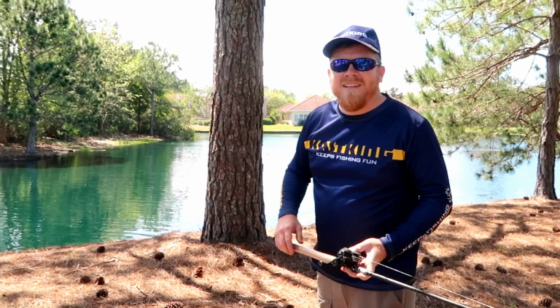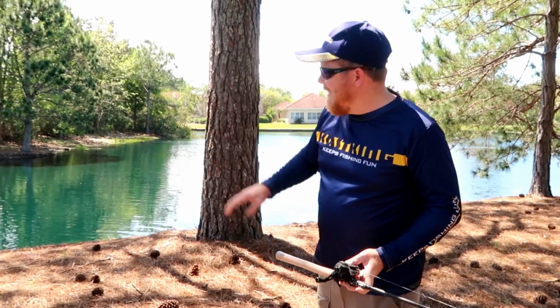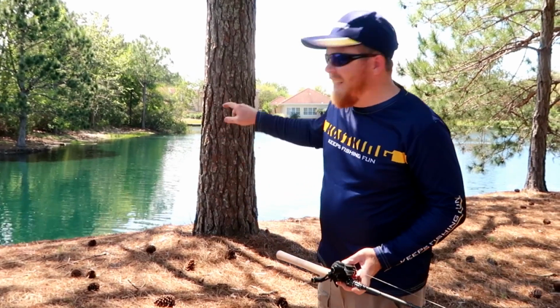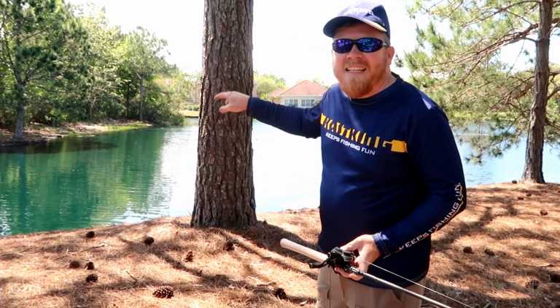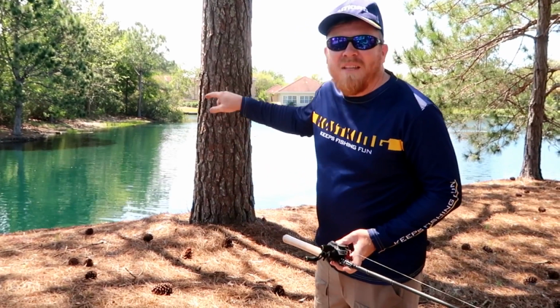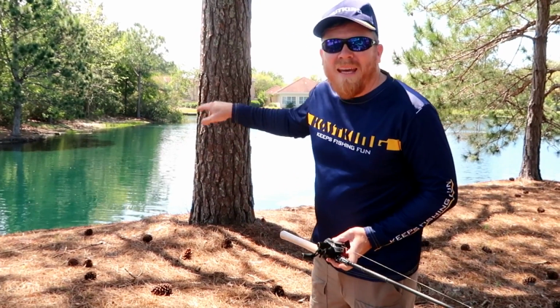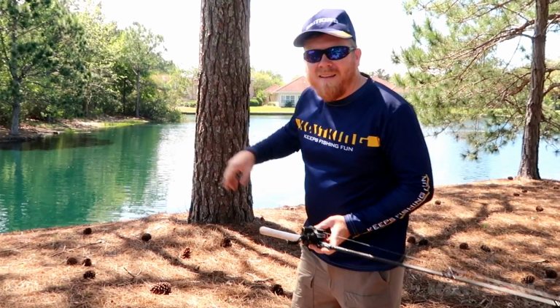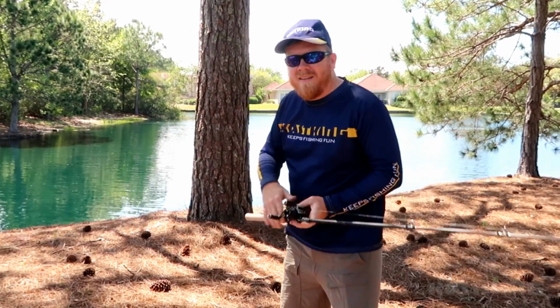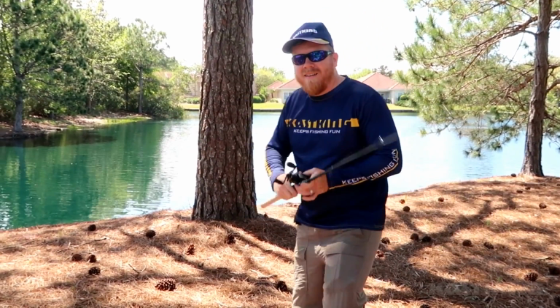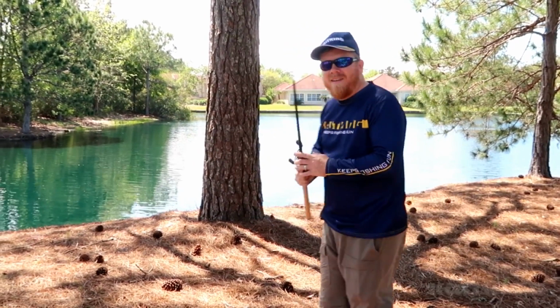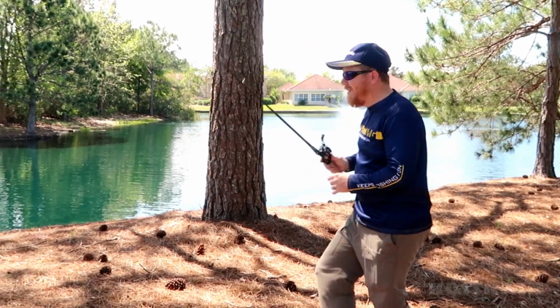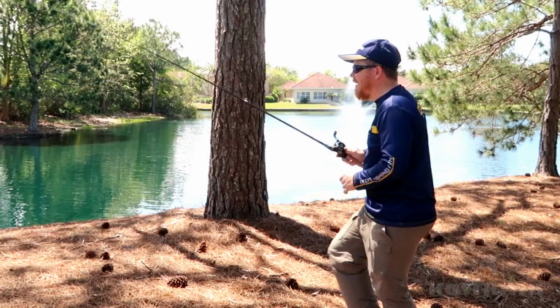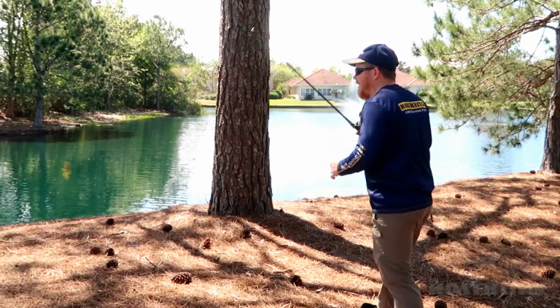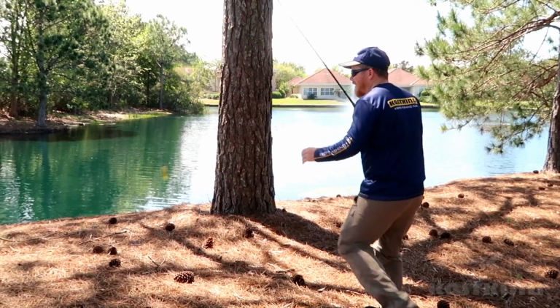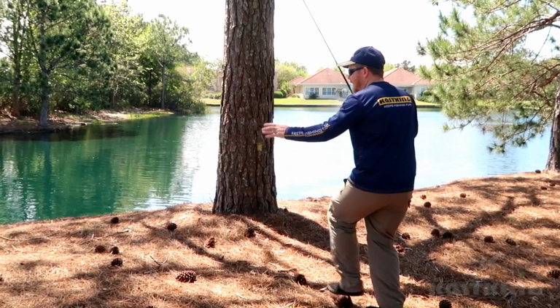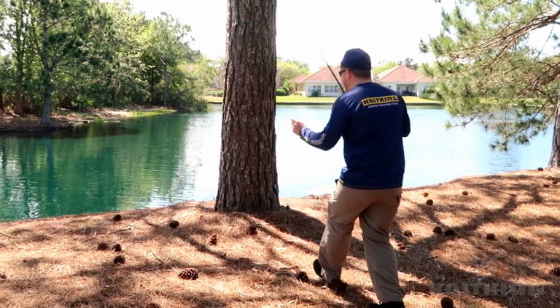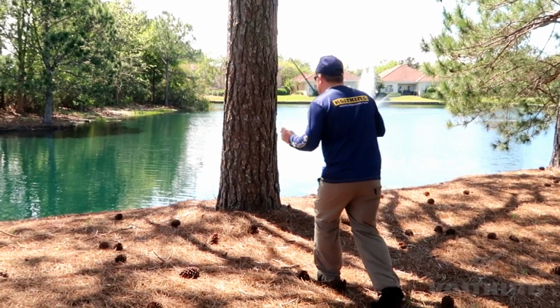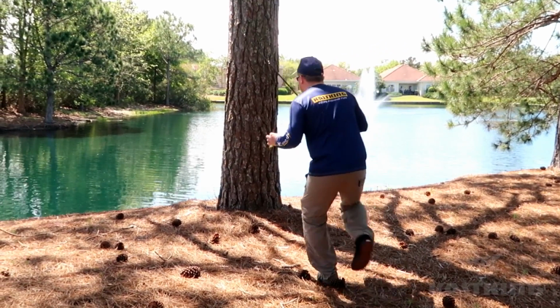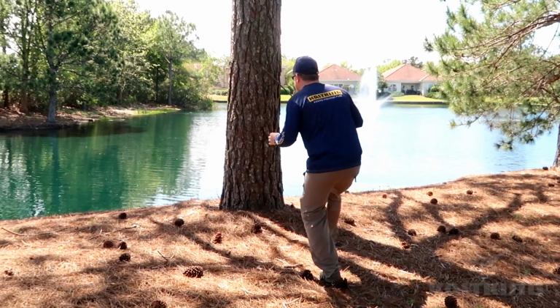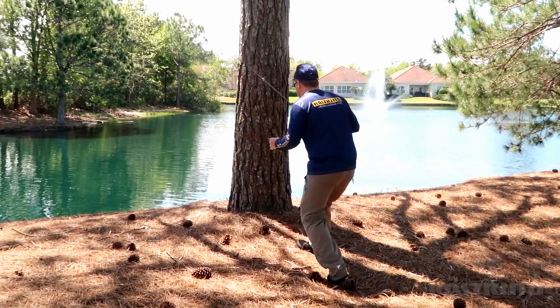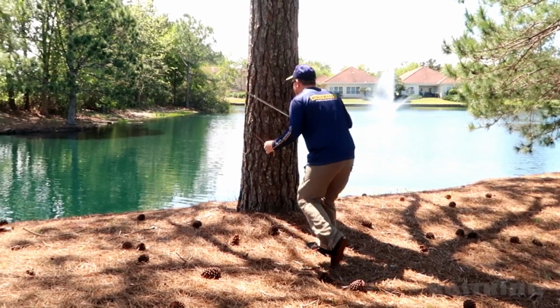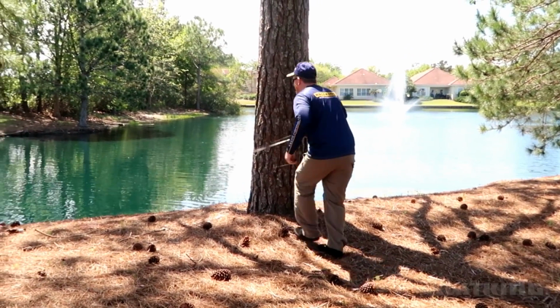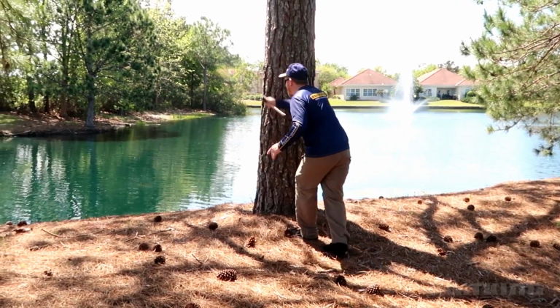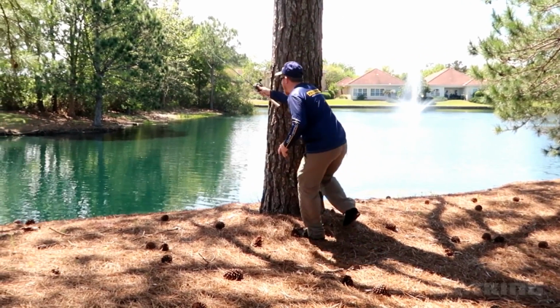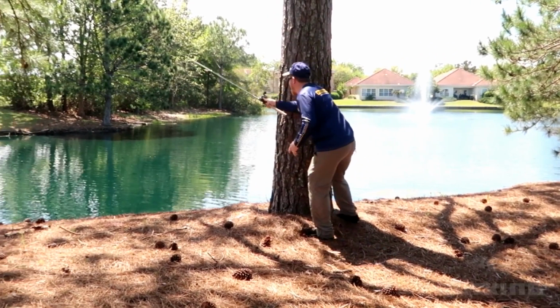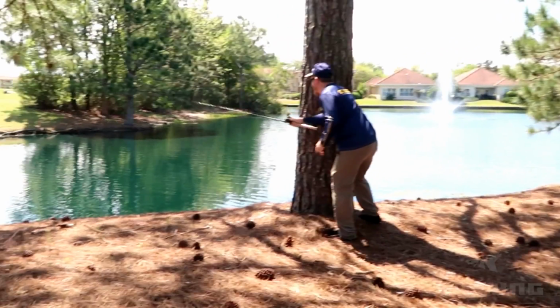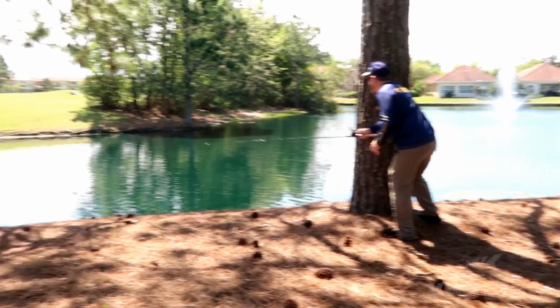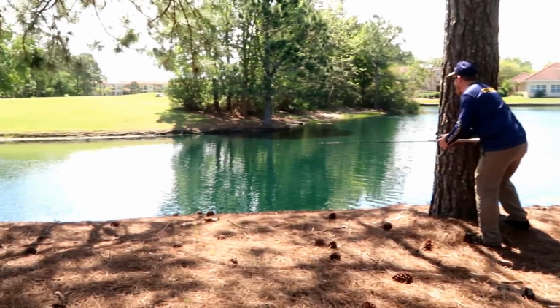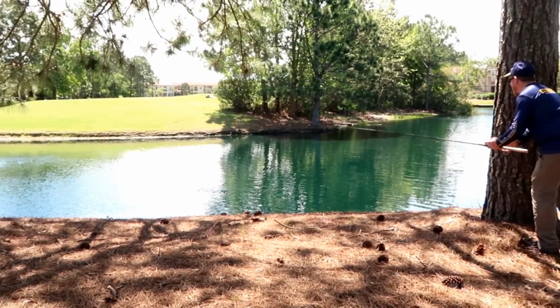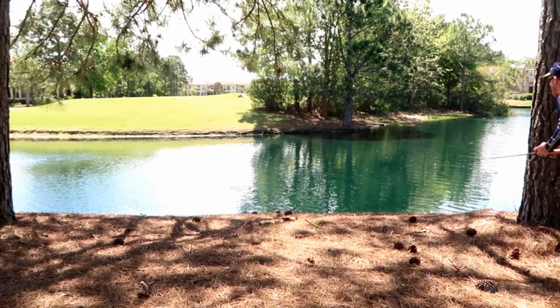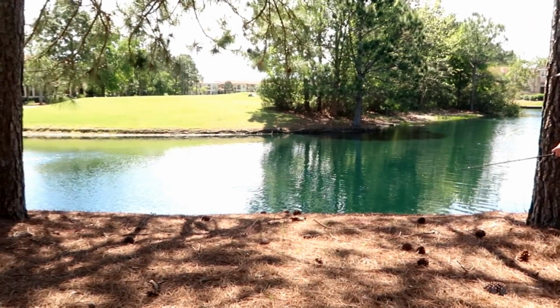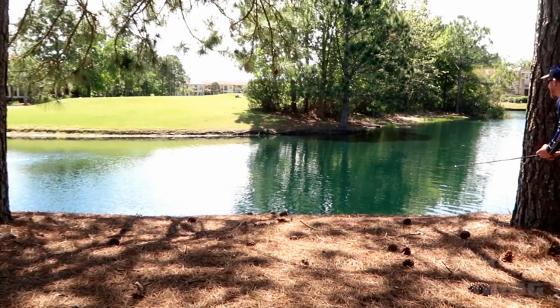A lot of times when it comes to springtime, I like to get low and sneak up on beds. I mean low — I'll hide behind trees, I'll do everything I can to possibly get on that bed to catch a fish.